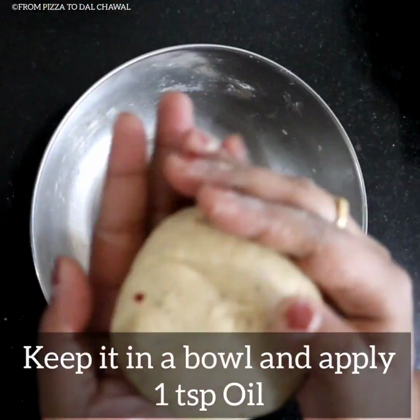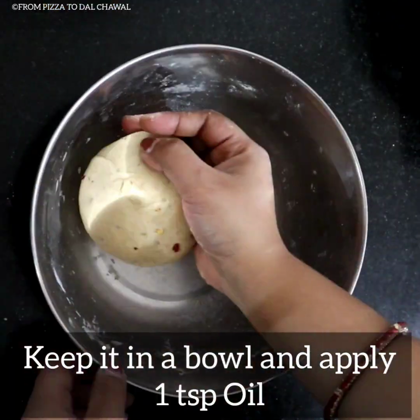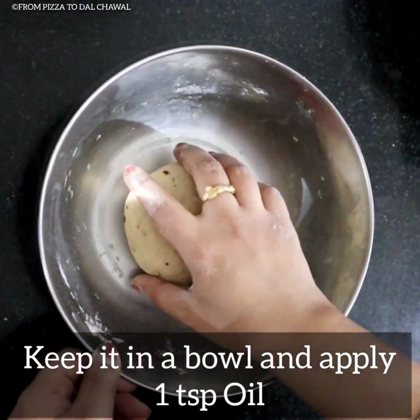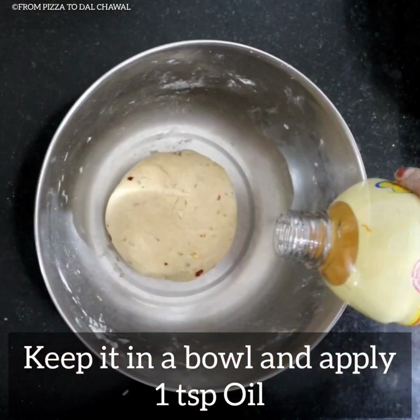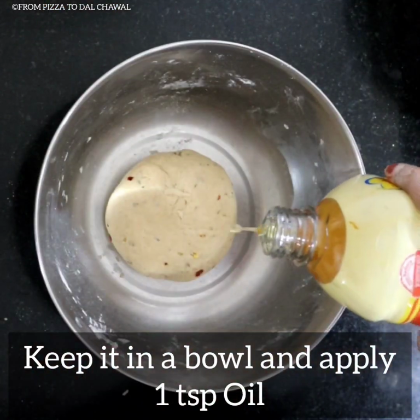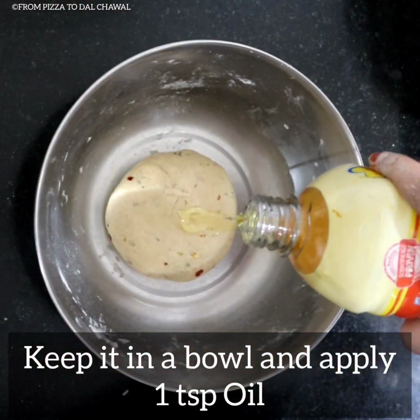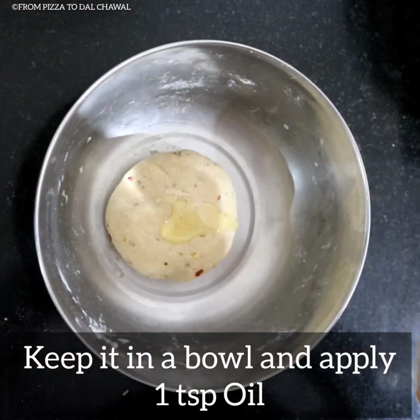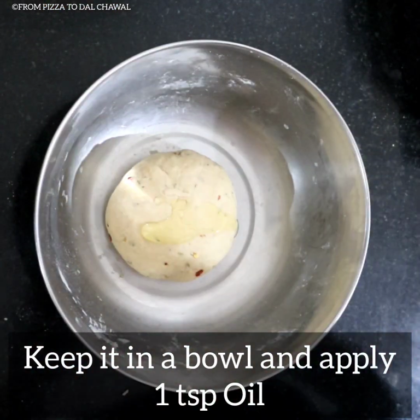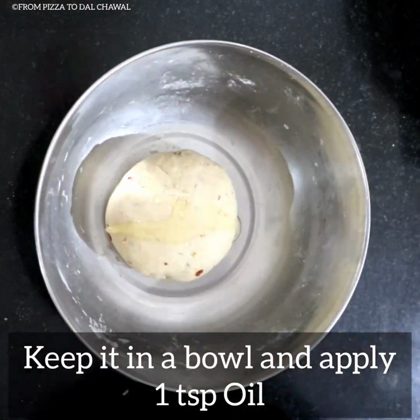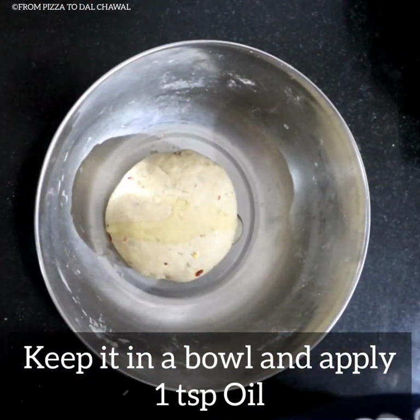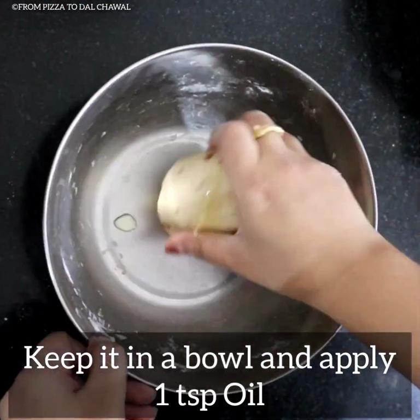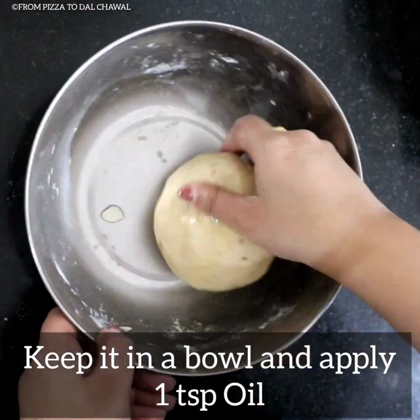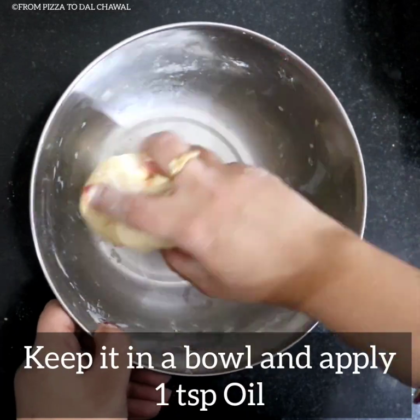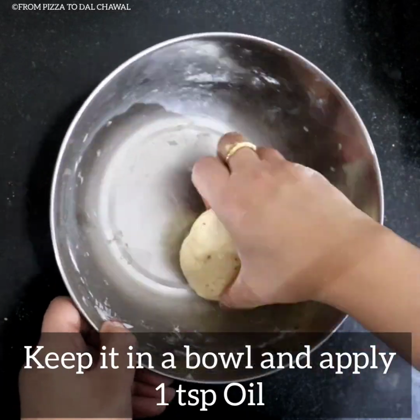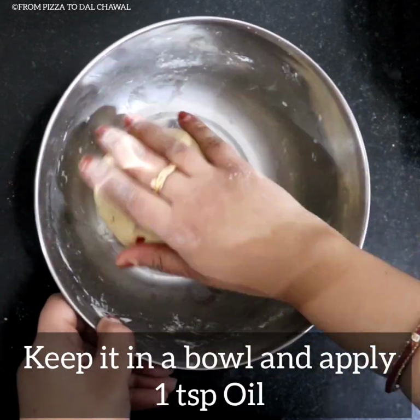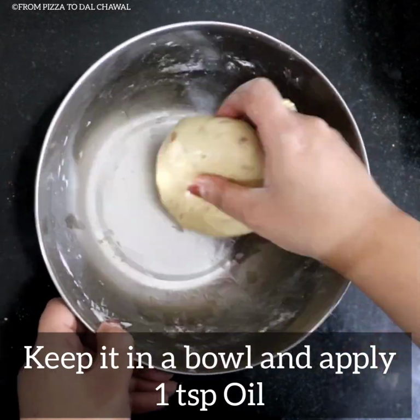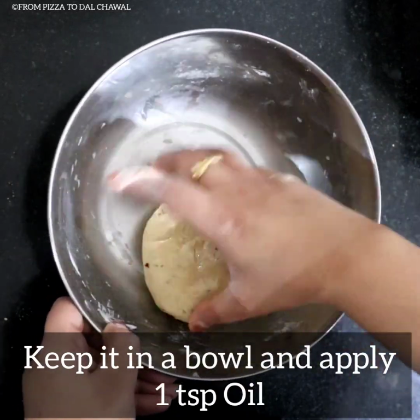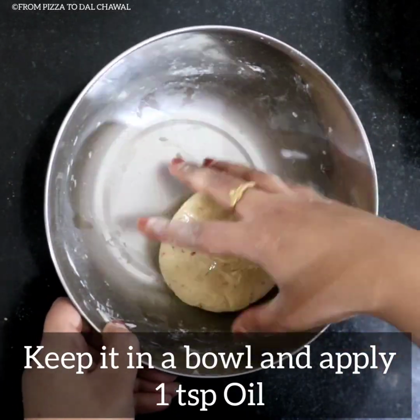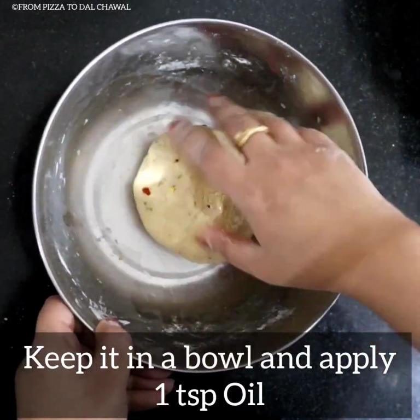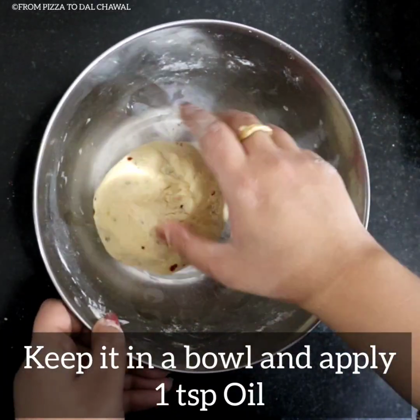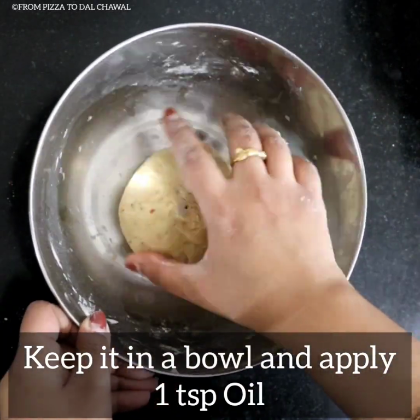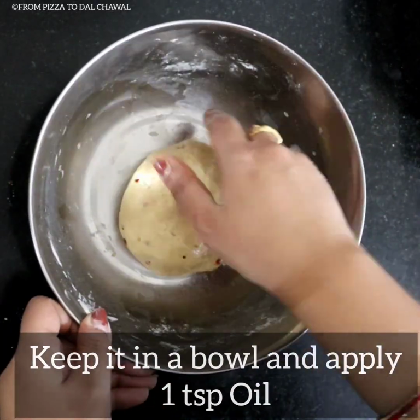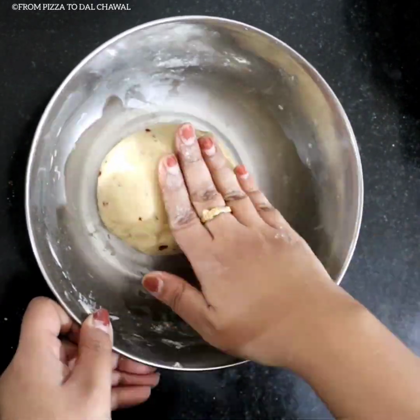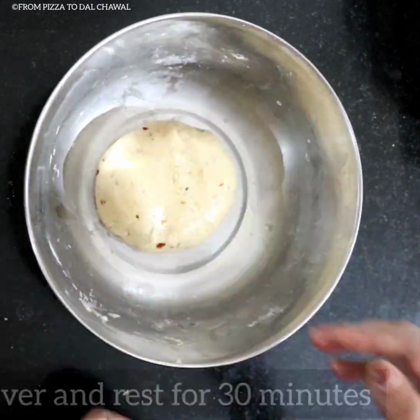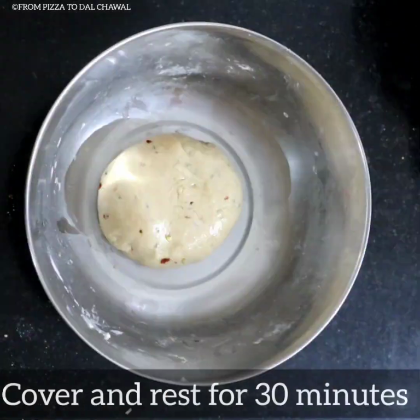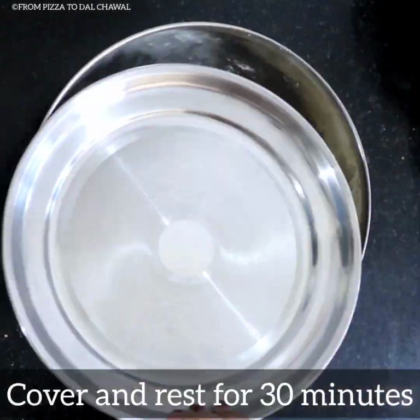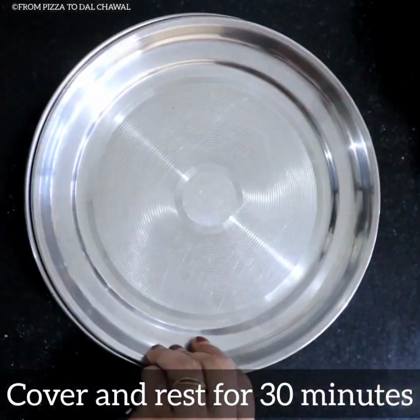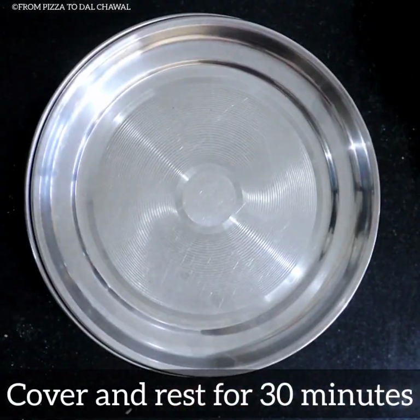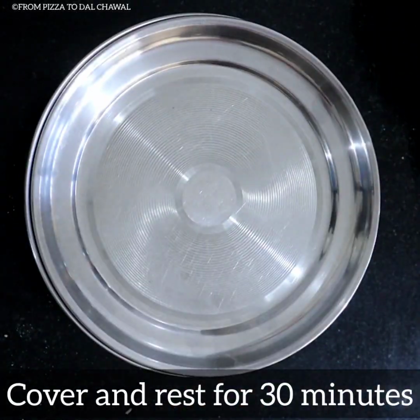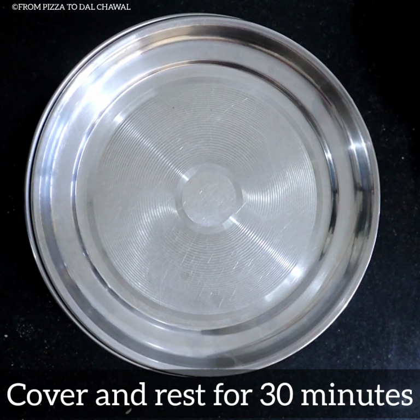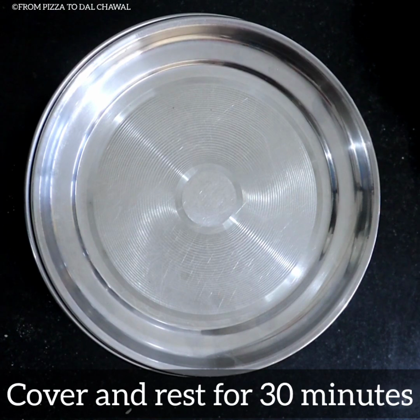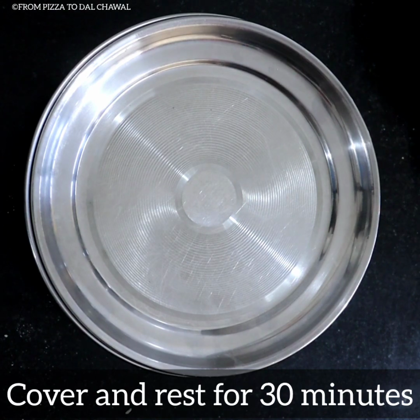Keep it in a bowl and apply 1 teaspoon of oil. Cover and rest for 30 minutes.